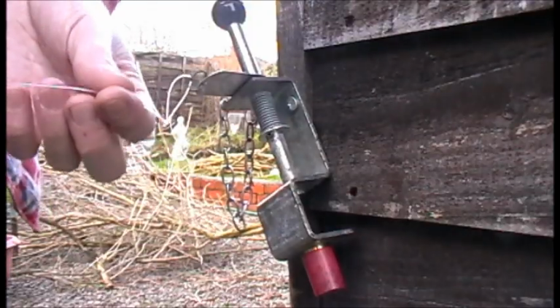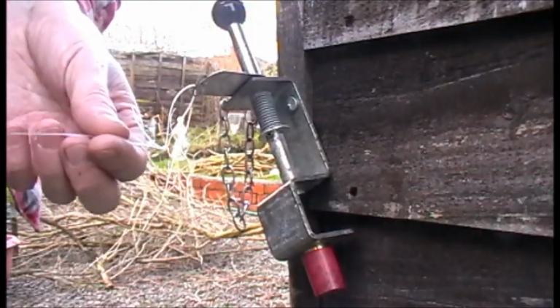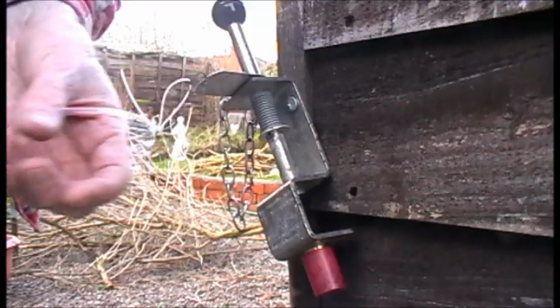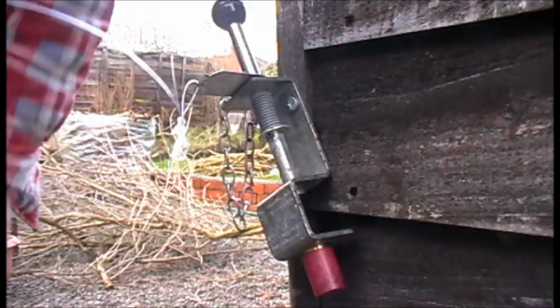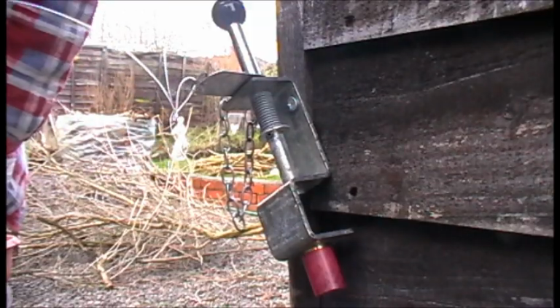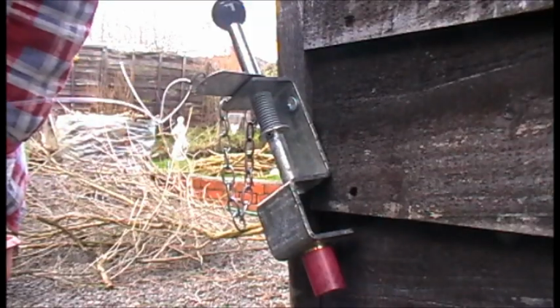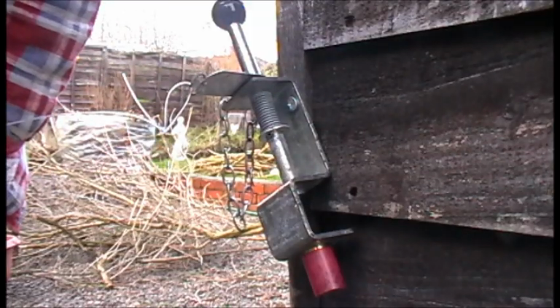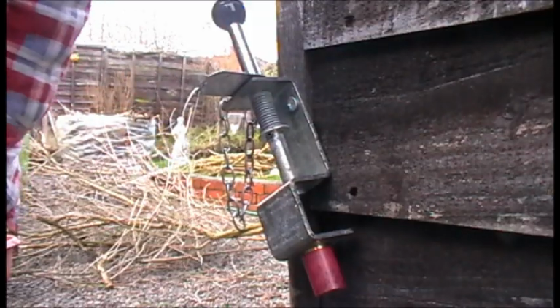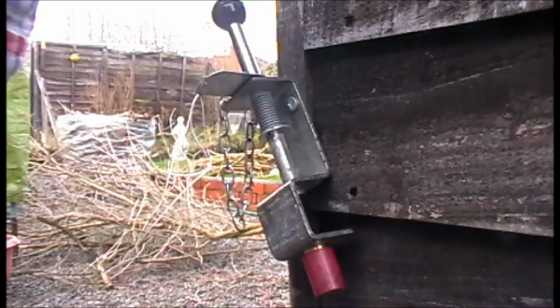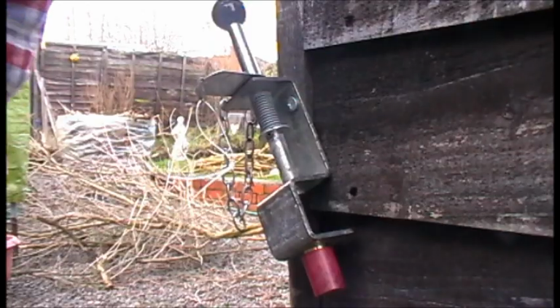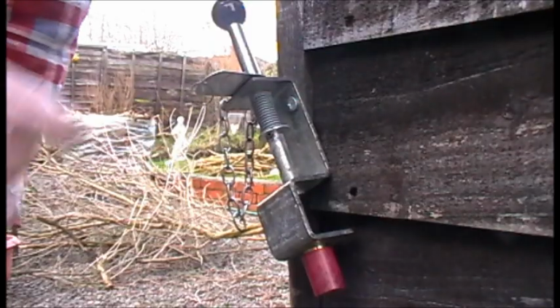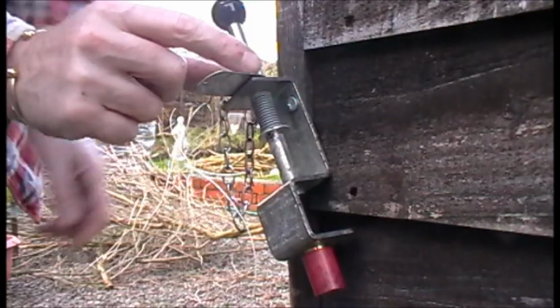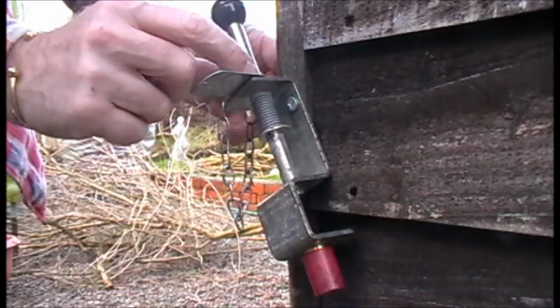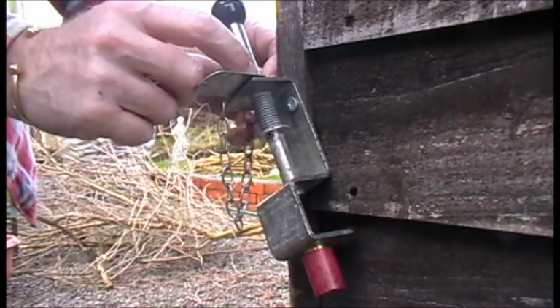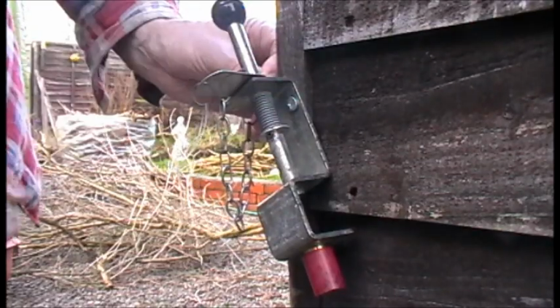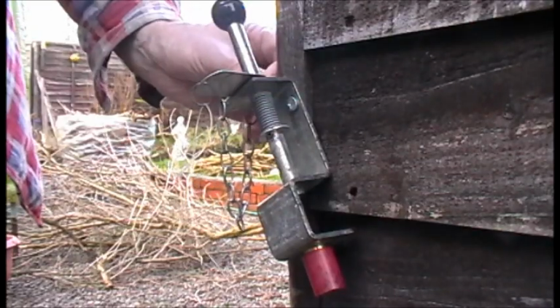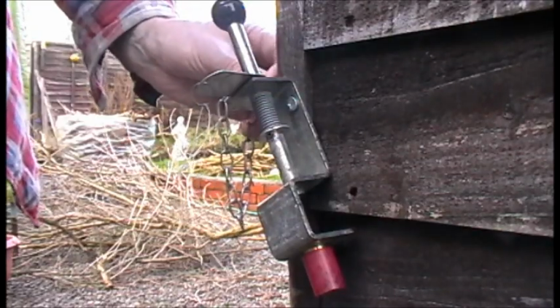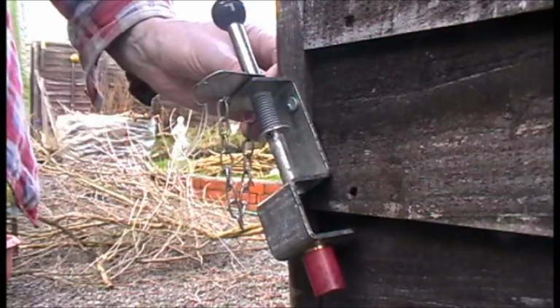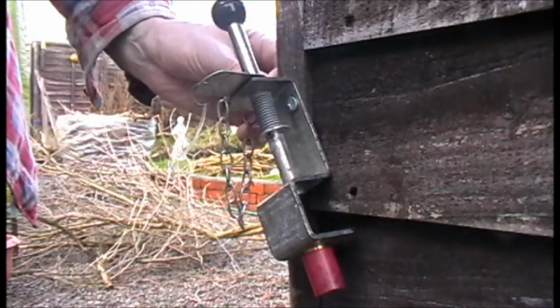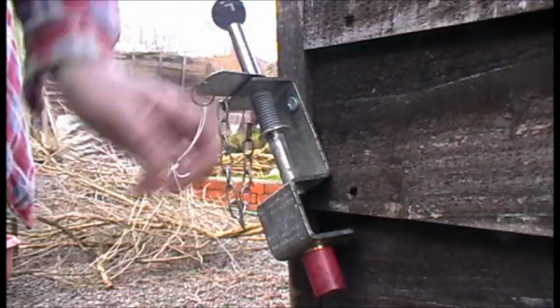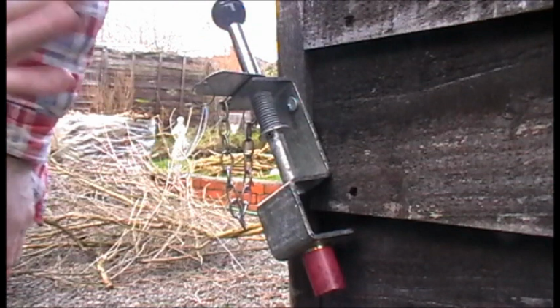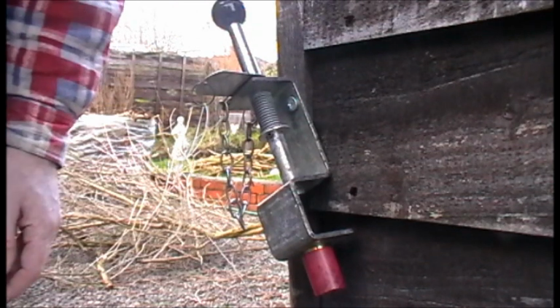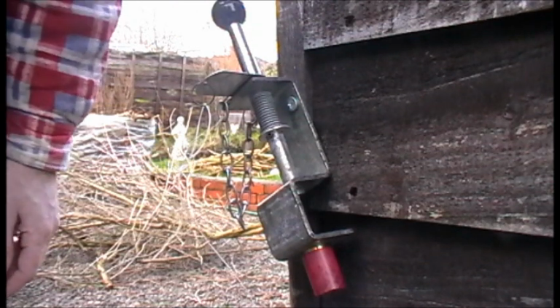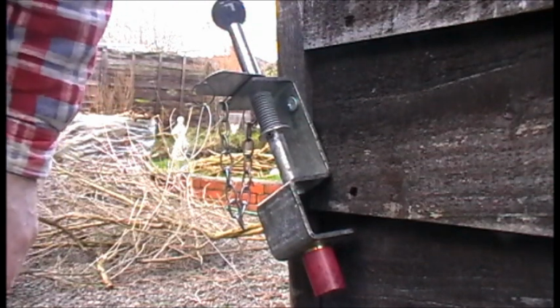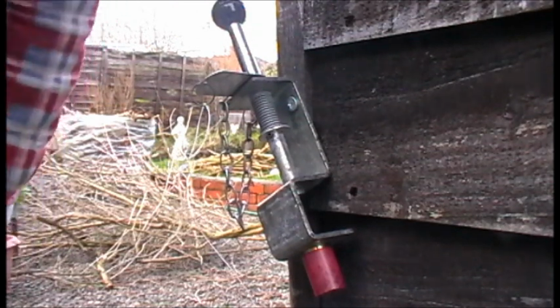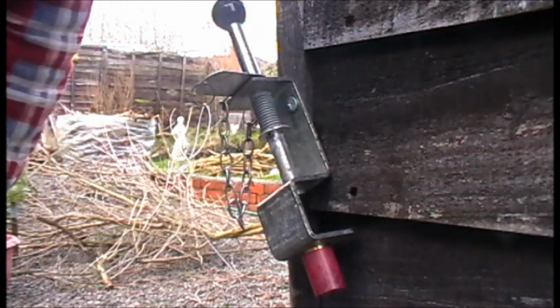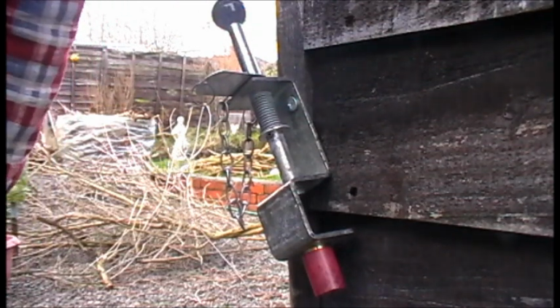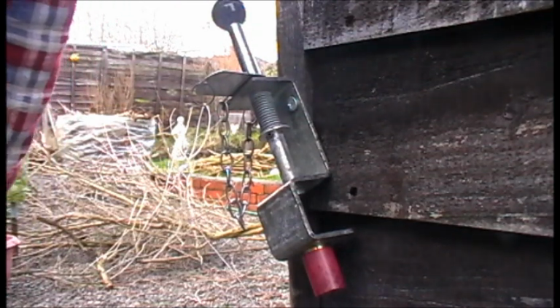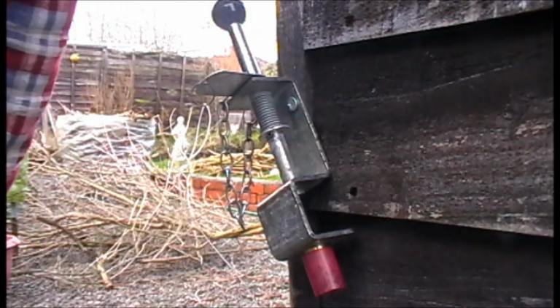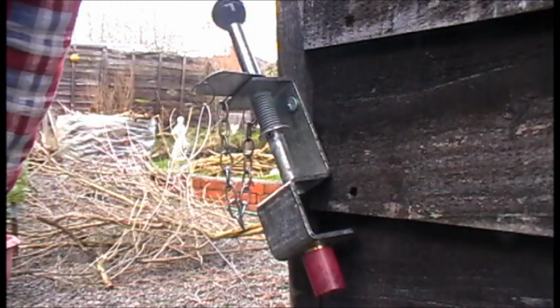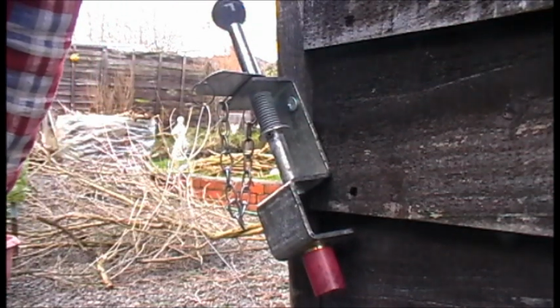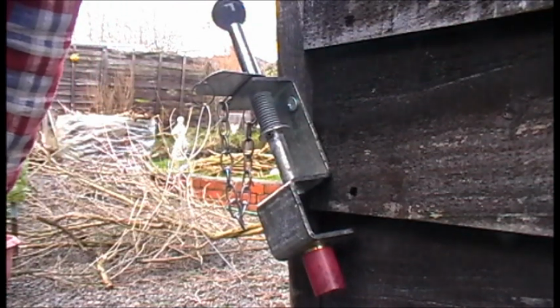Then all you need to do is connect up the other end of the tripwire, then remove the safety pin, and the alarm mine will be set. And that's it — simple.